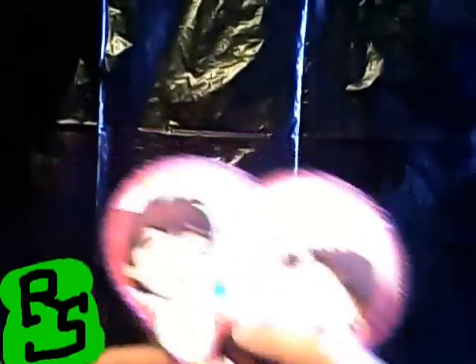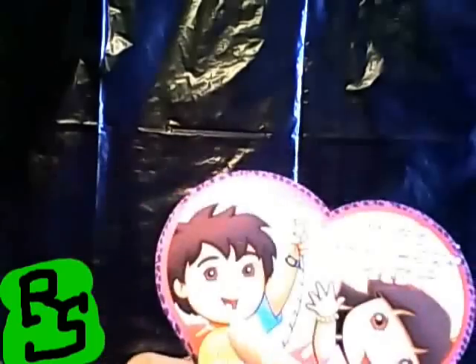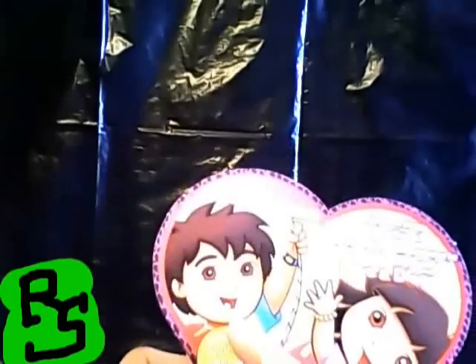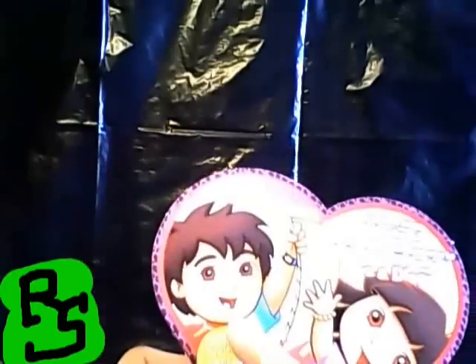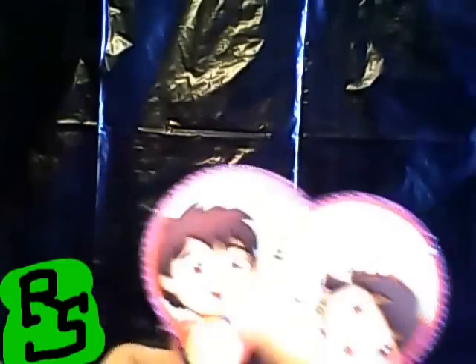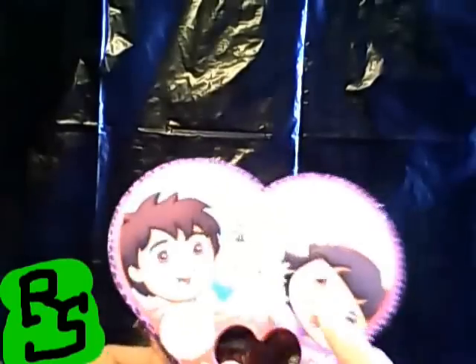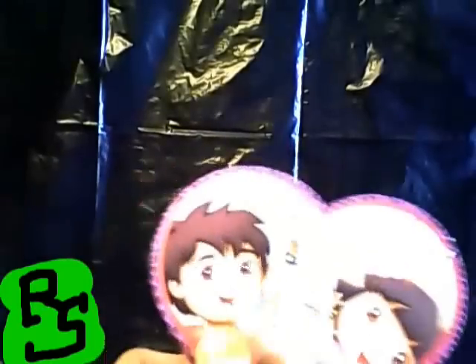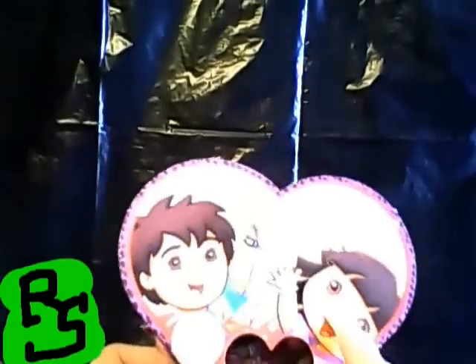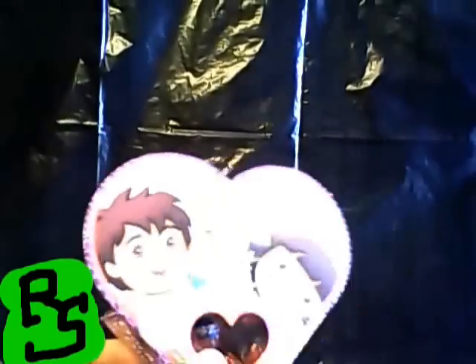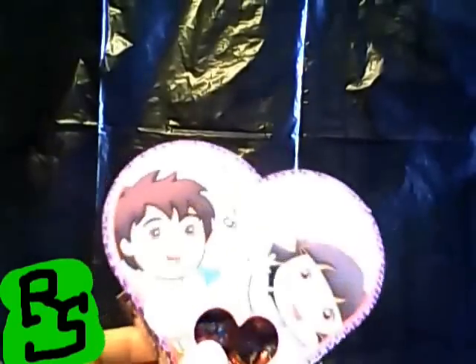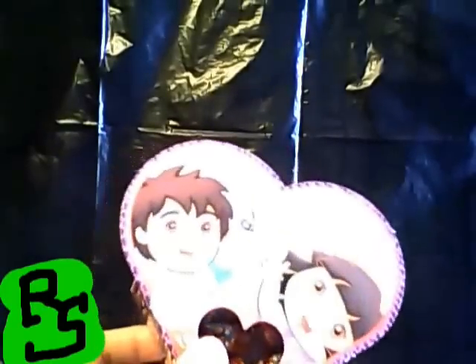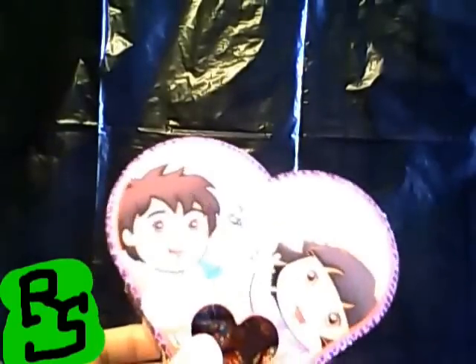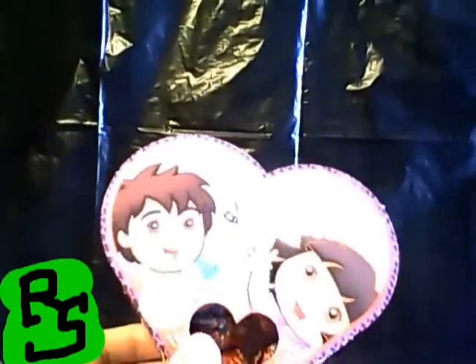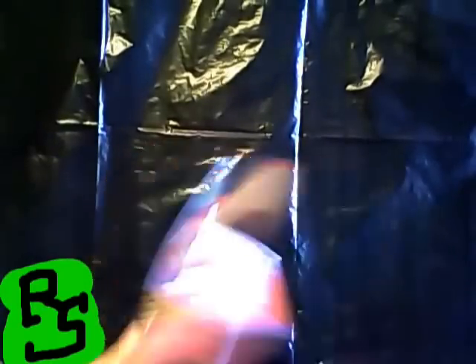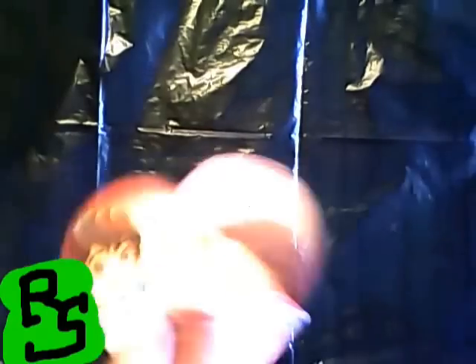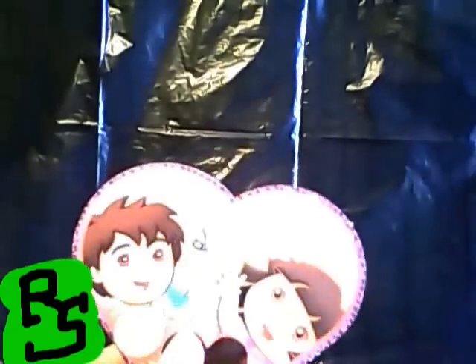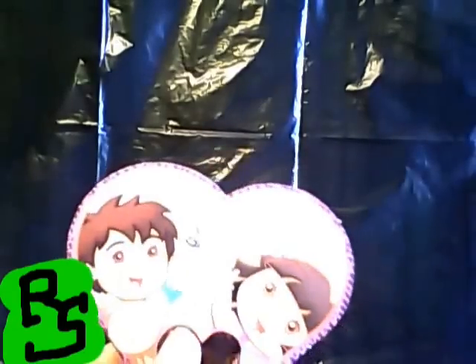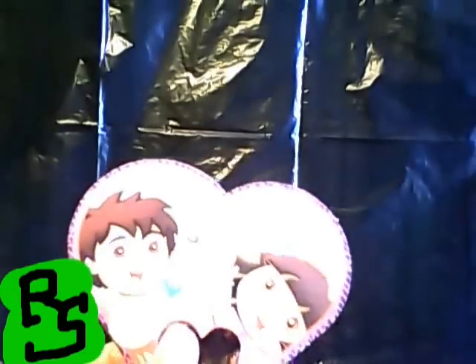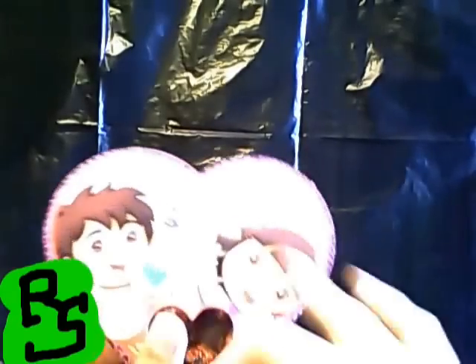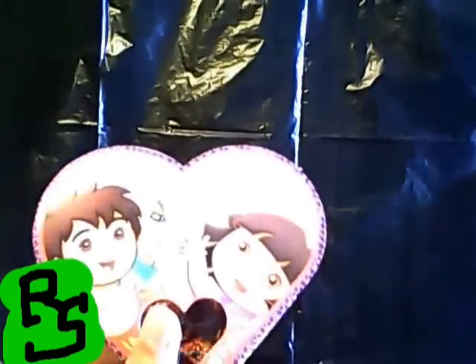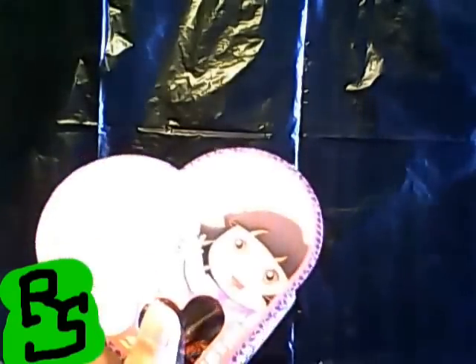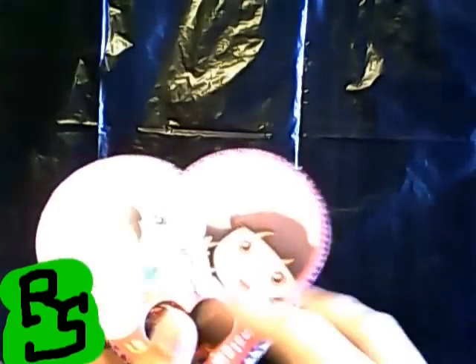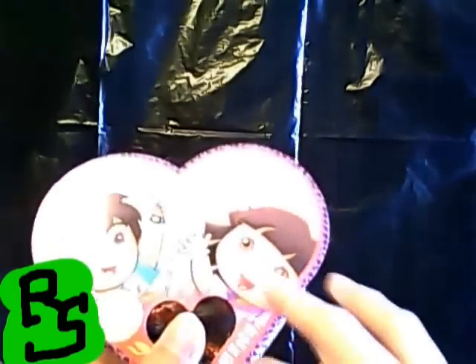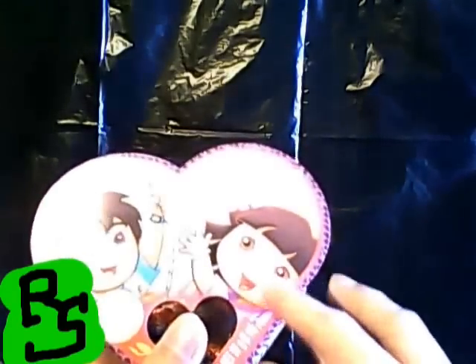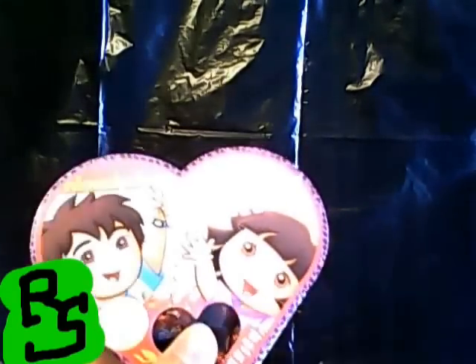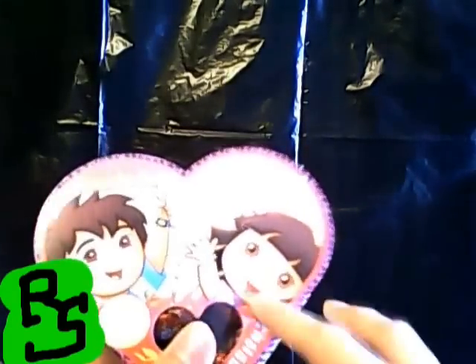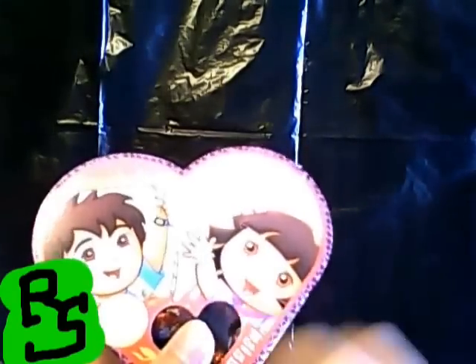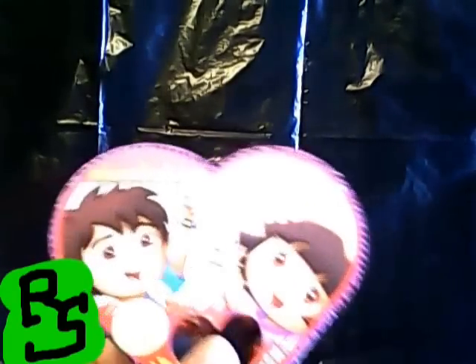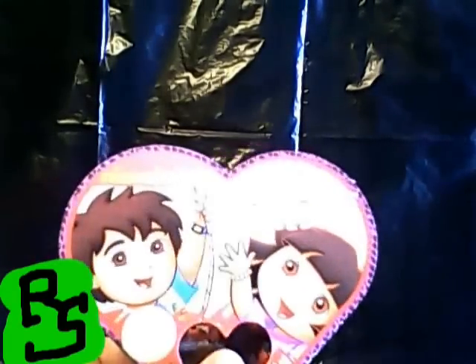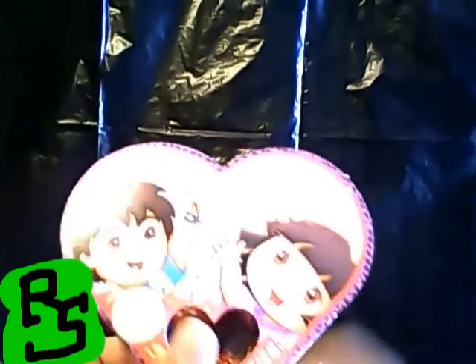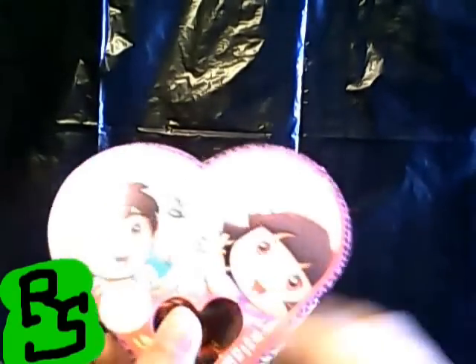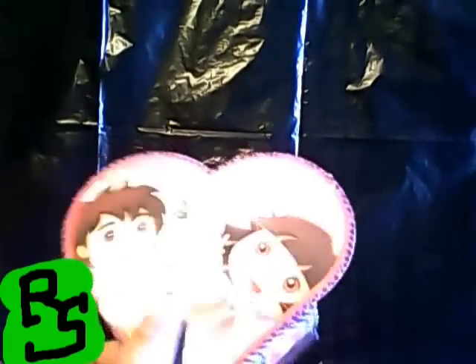And then you have the spin-off, Diego, which I believe they're cousins. Extremely popular cartoon series from the 2000s — a great children's show.